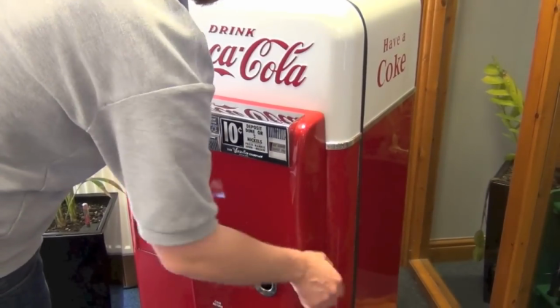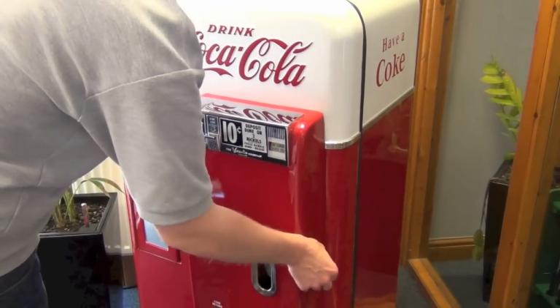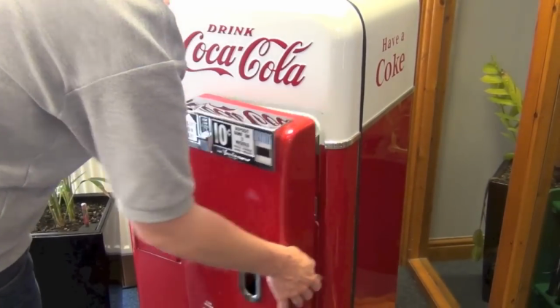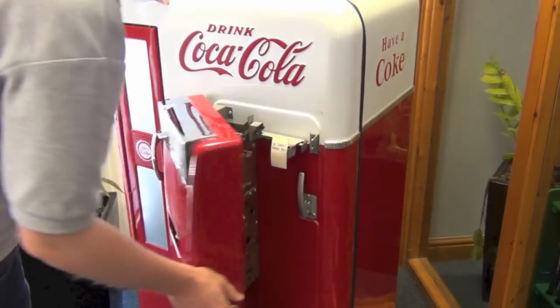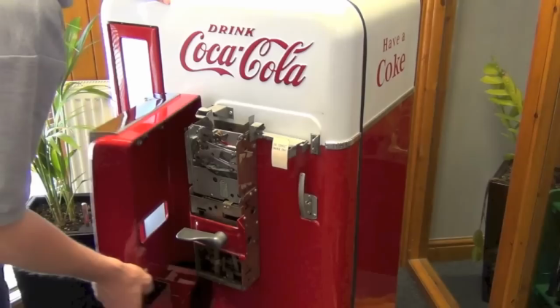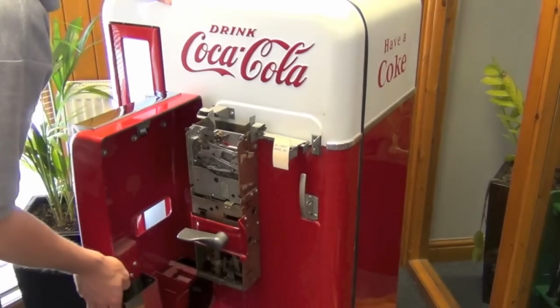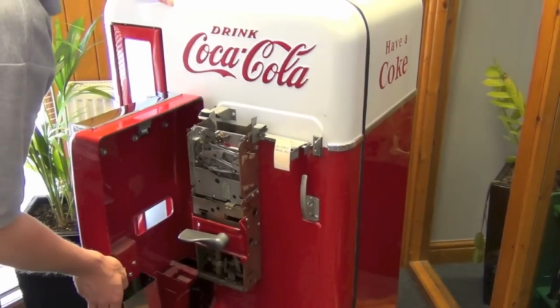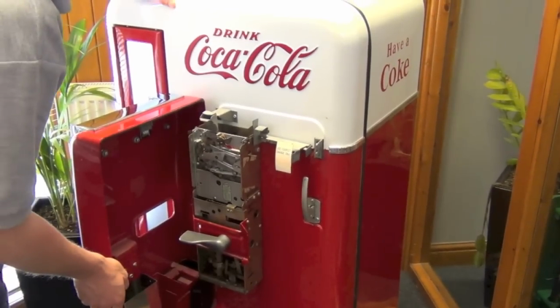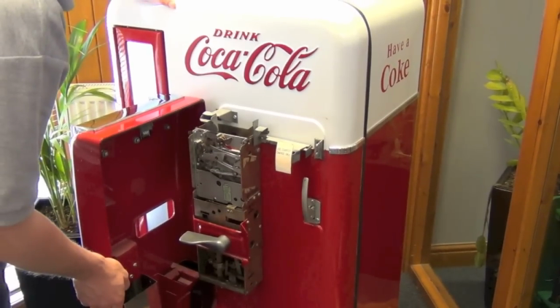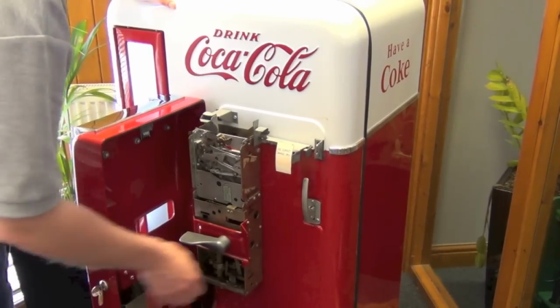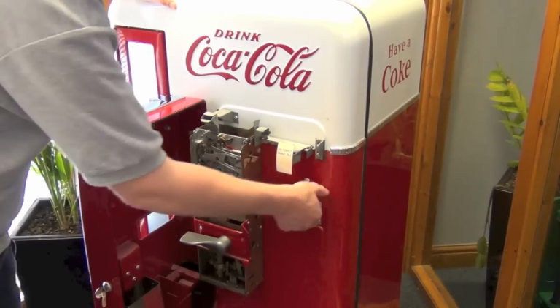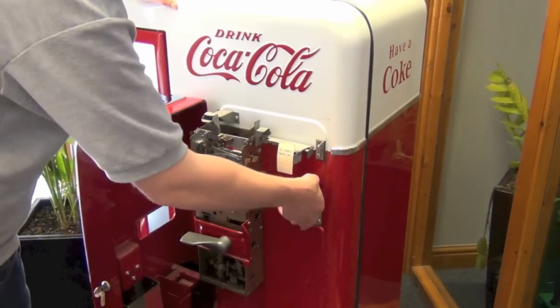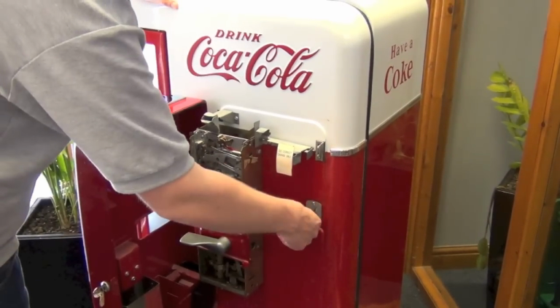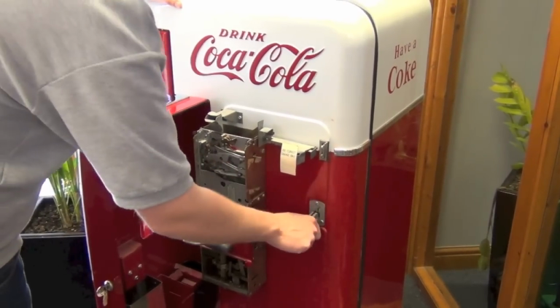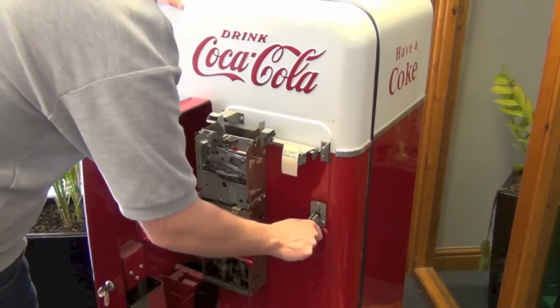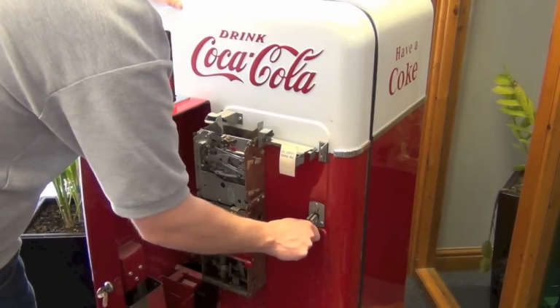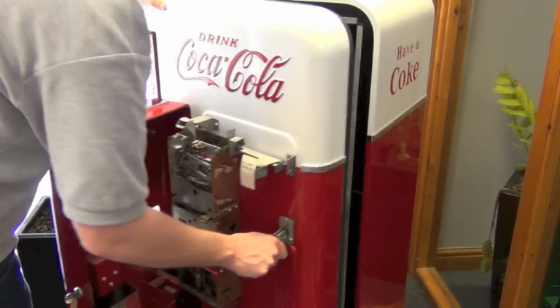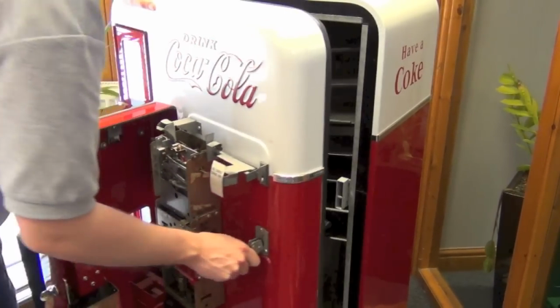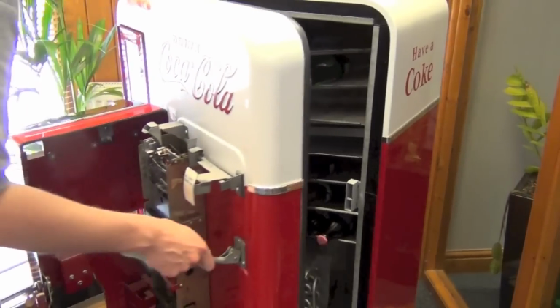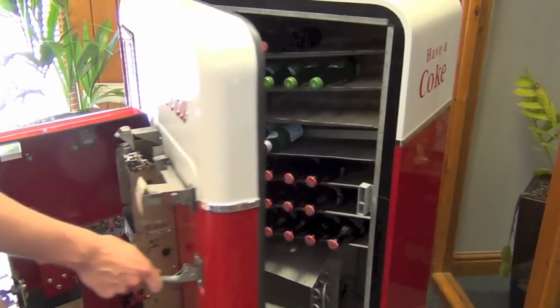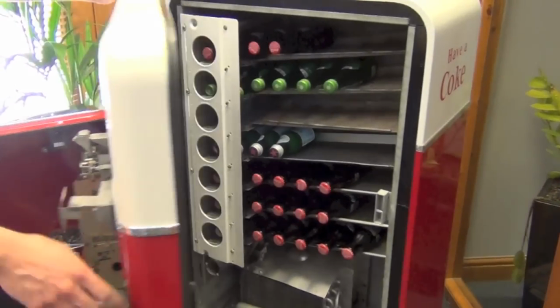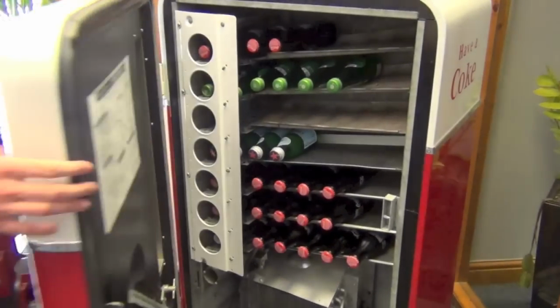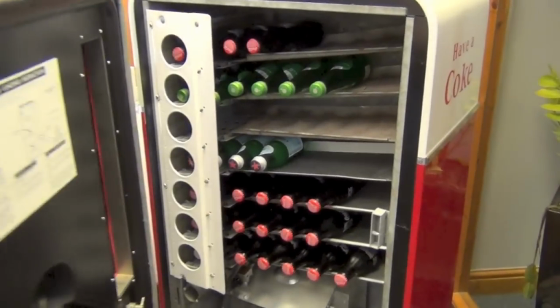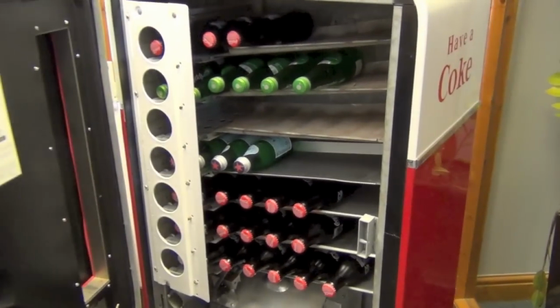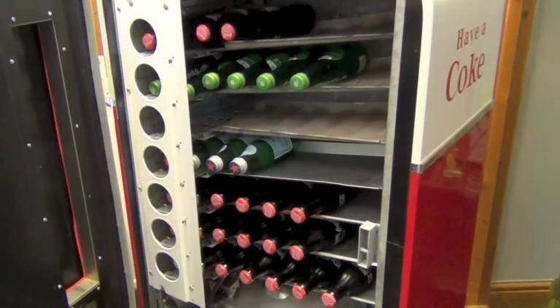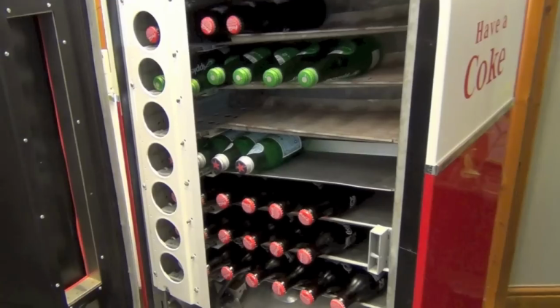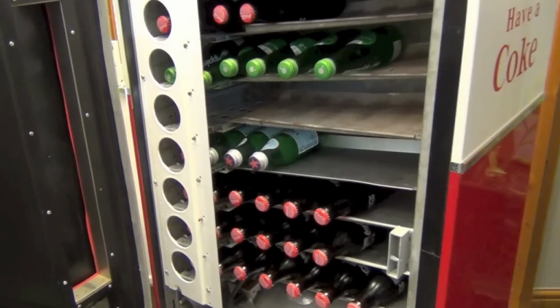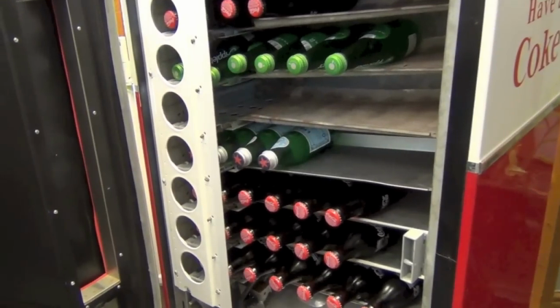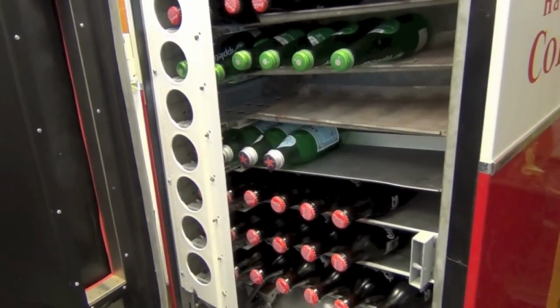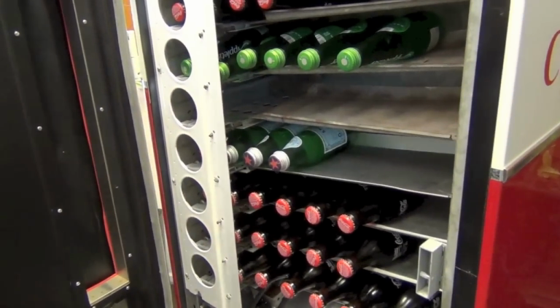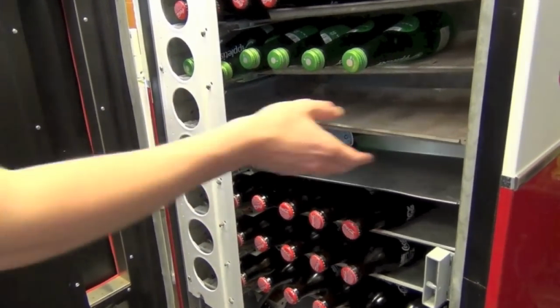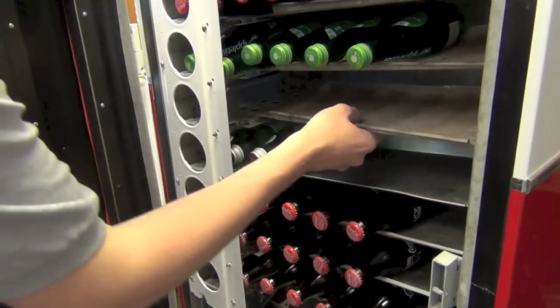Loading the Vendo 56 is nice and easy. The great feature of this model is that you can adjust the shelving to take different sizes of bottle, so it doesn't just have to be Coke. All sorts of beer bottles work in here too.